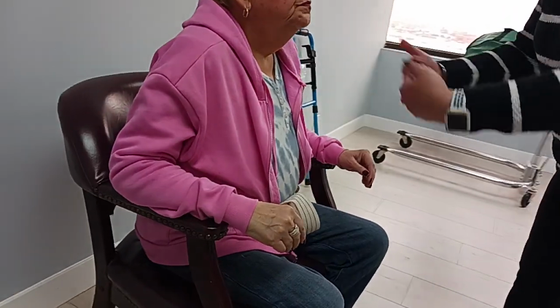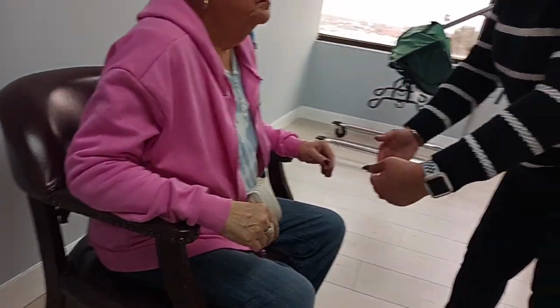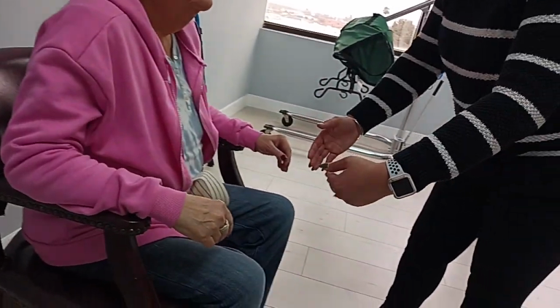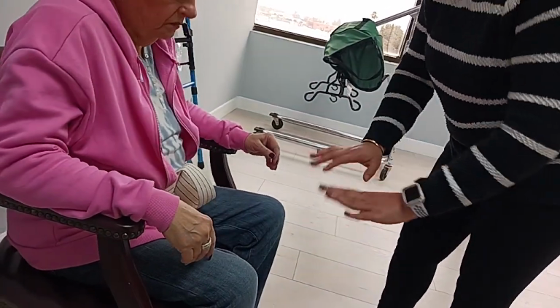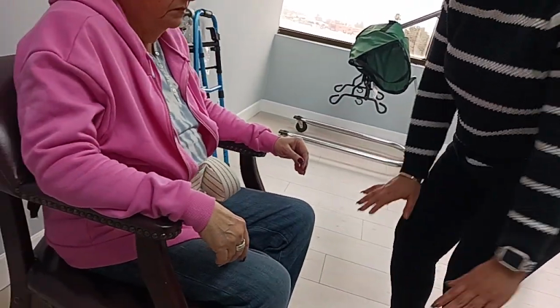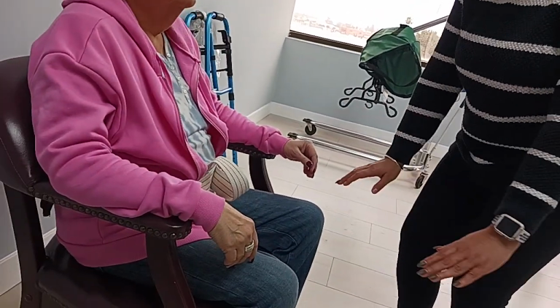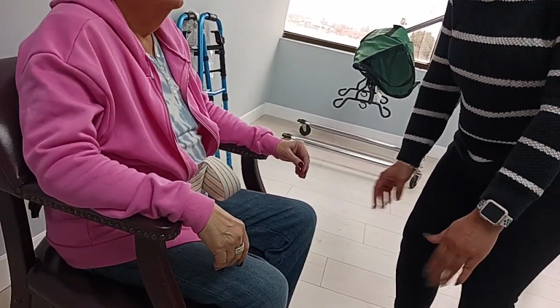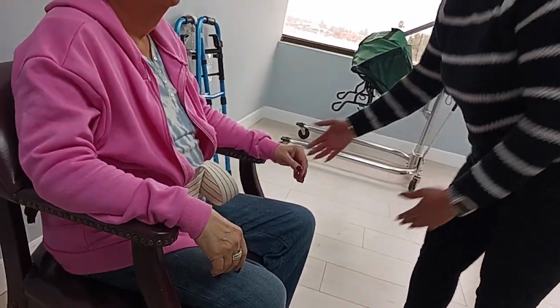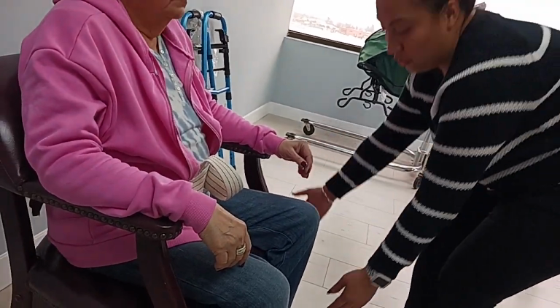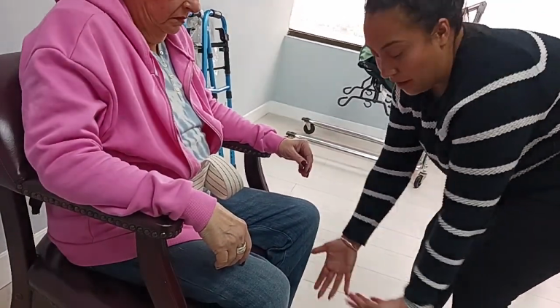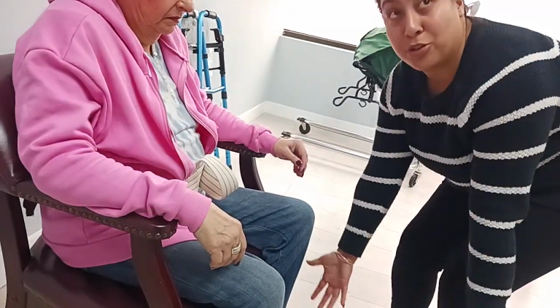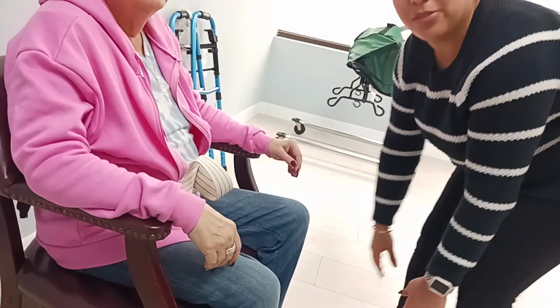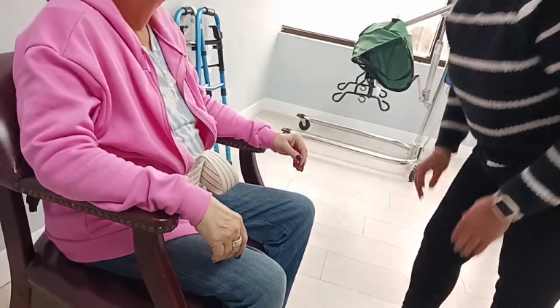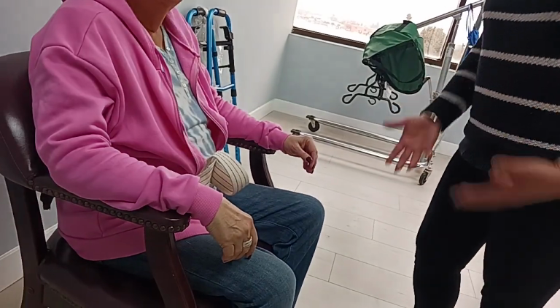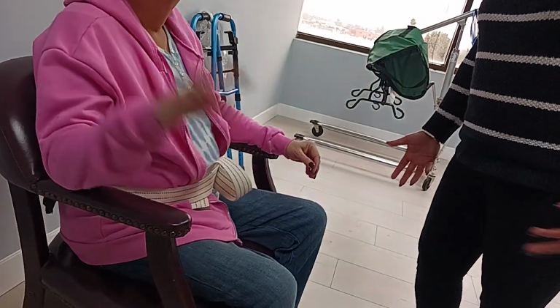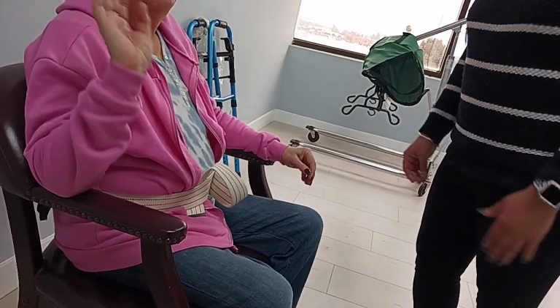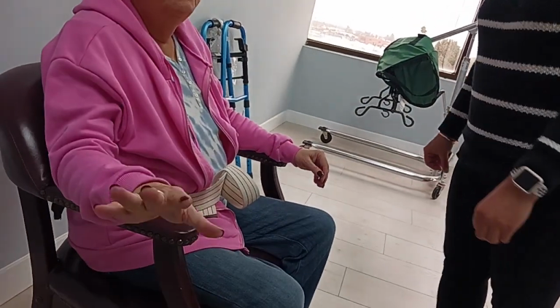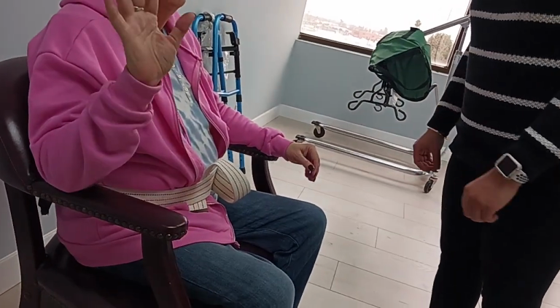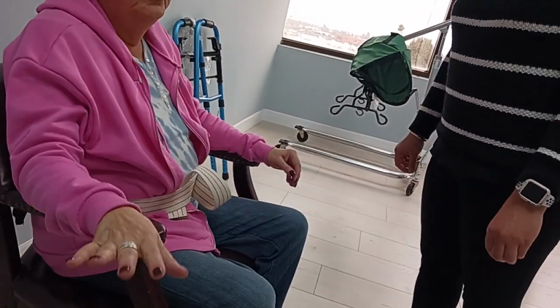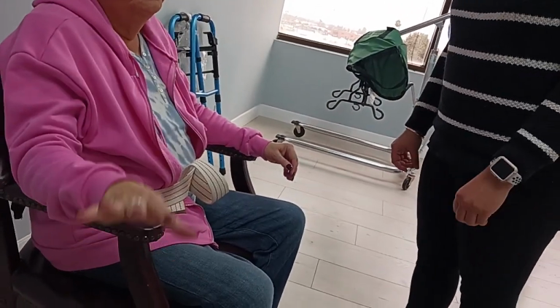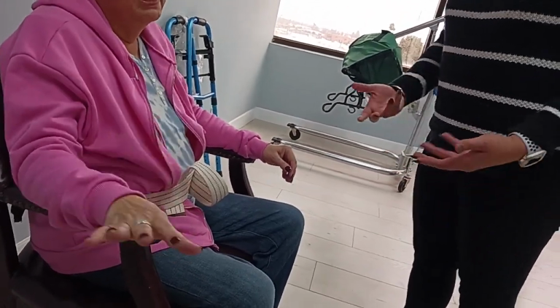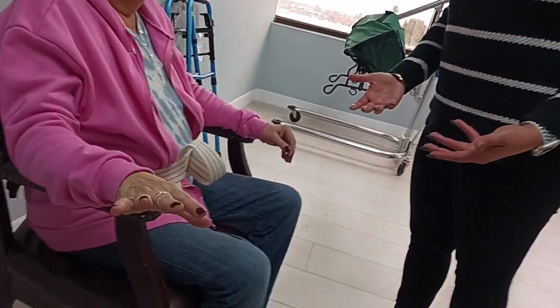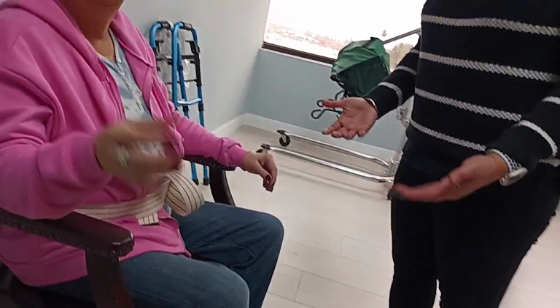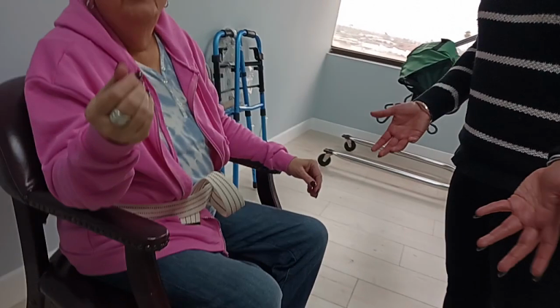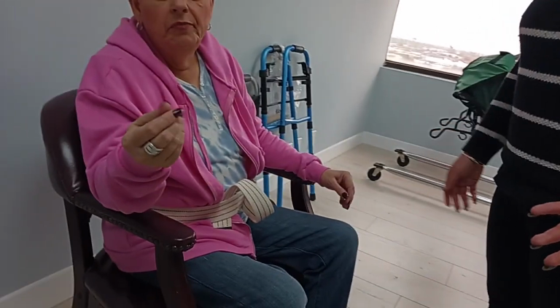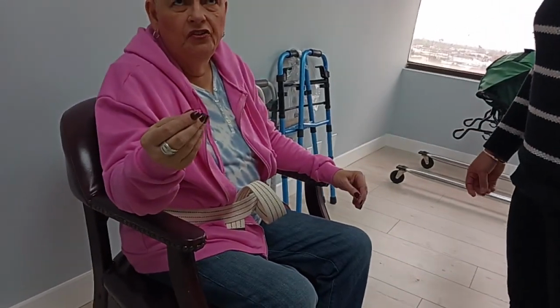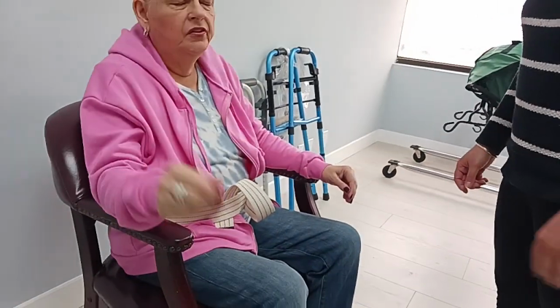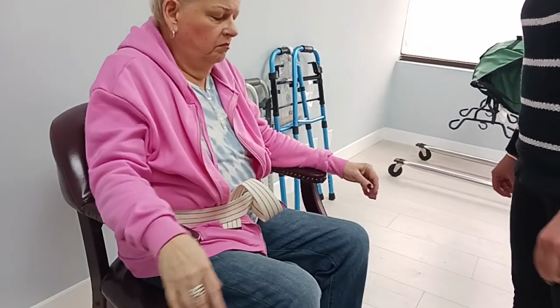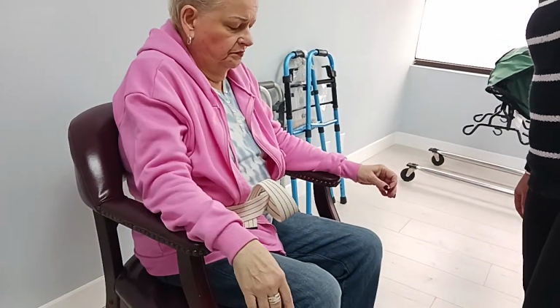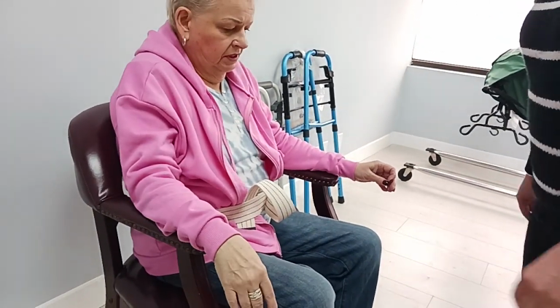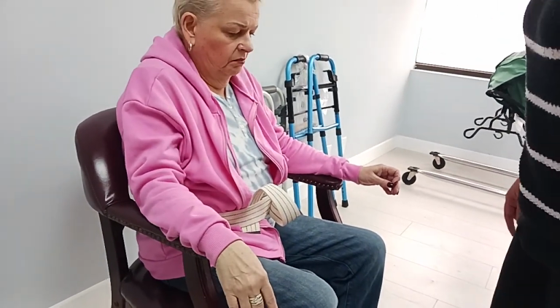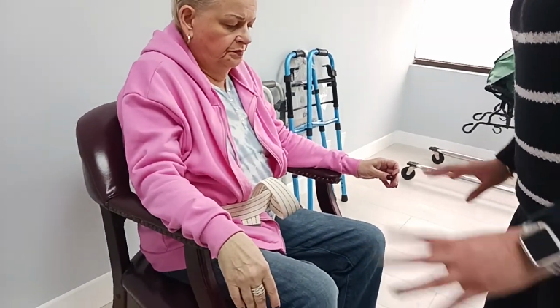Always make sure they're on the edge of the bed so that their feet are touching the ground, and make sure they have their shoes on so they won't slip. Gotta have shoes — always have shoes, like grippy socks.